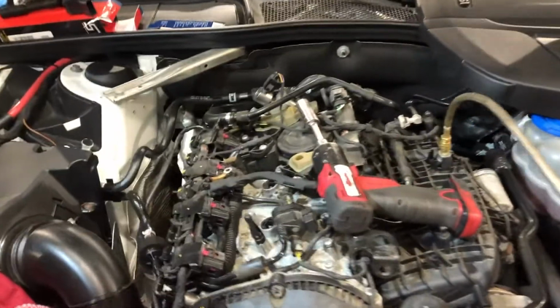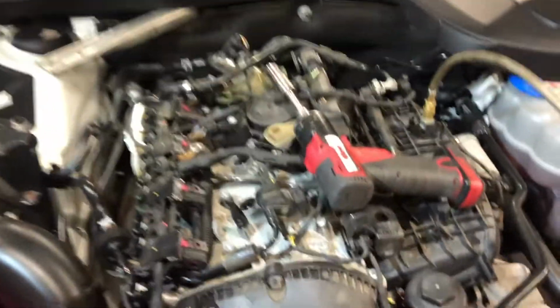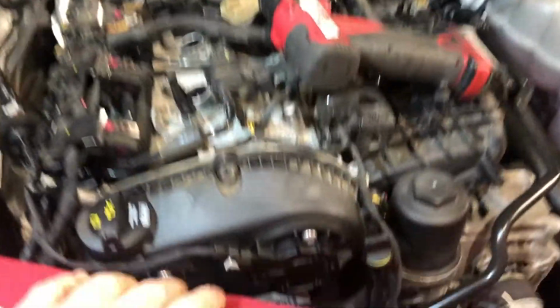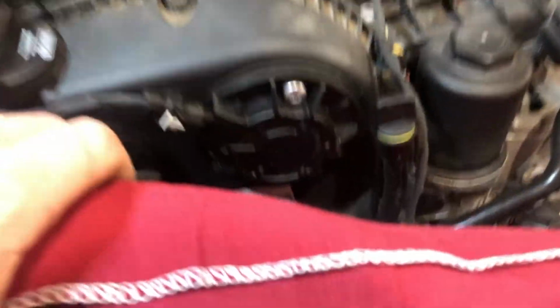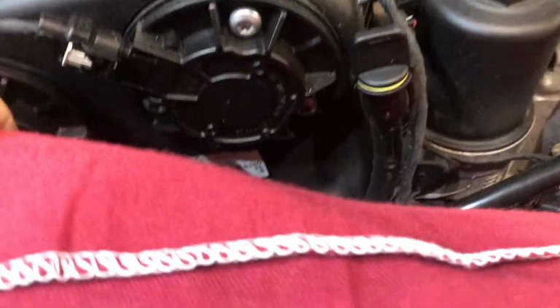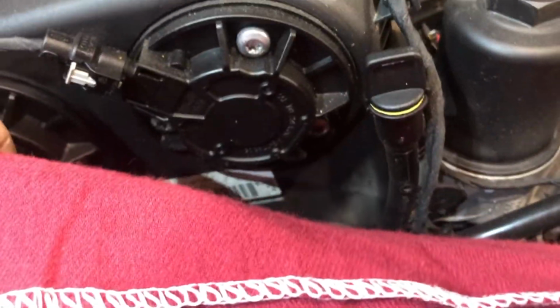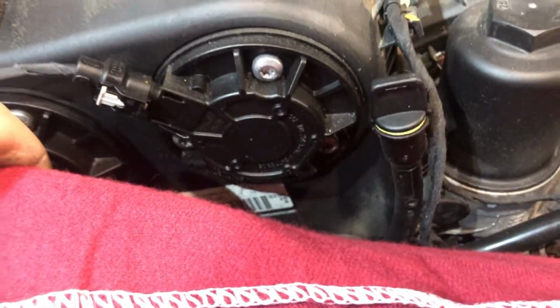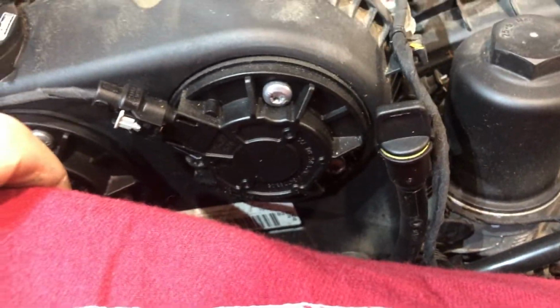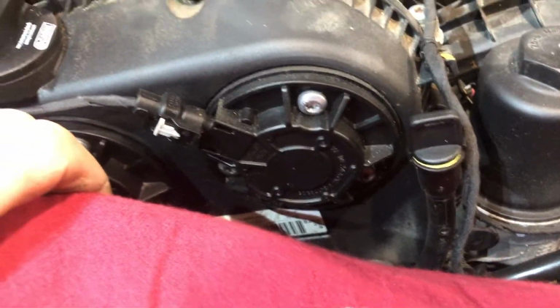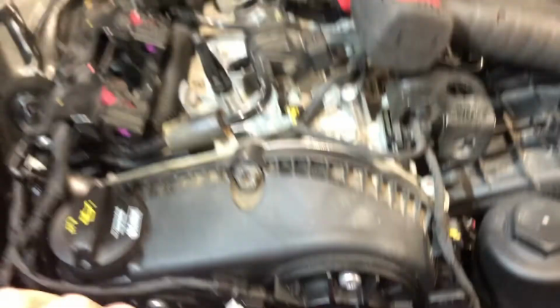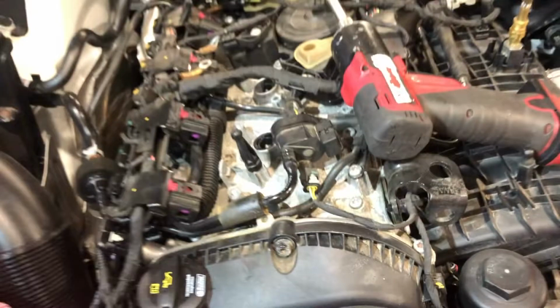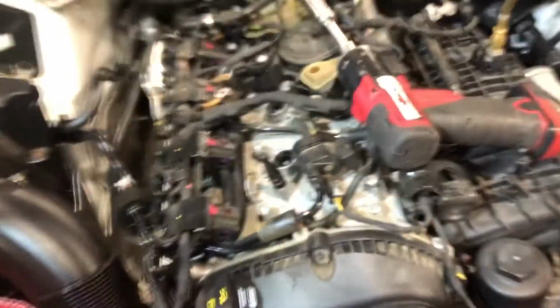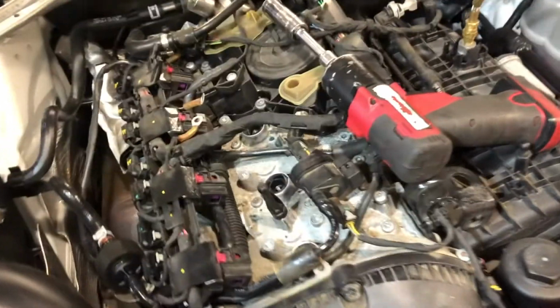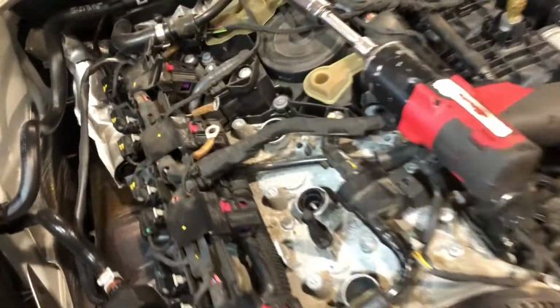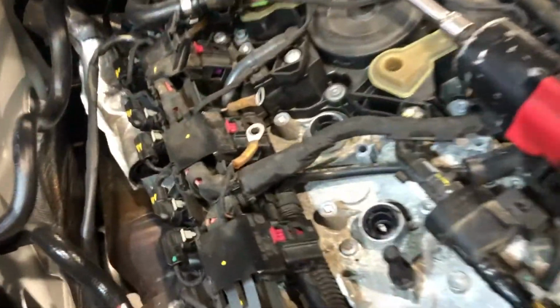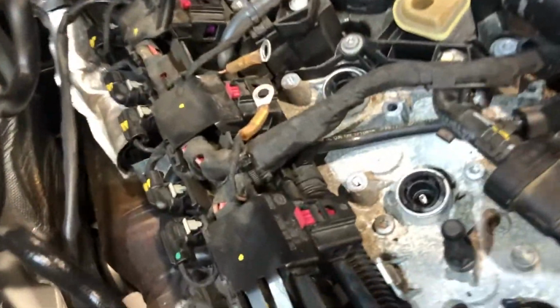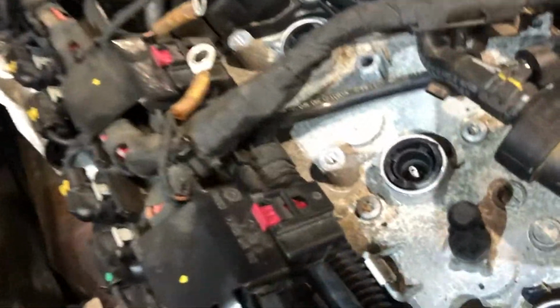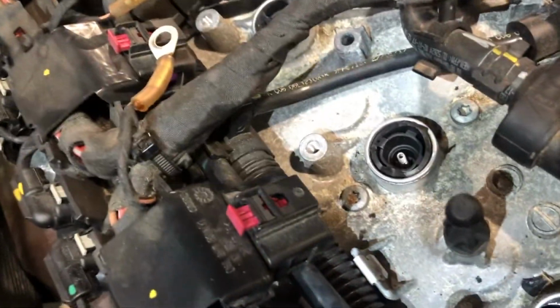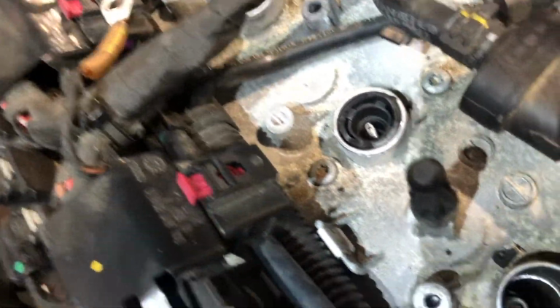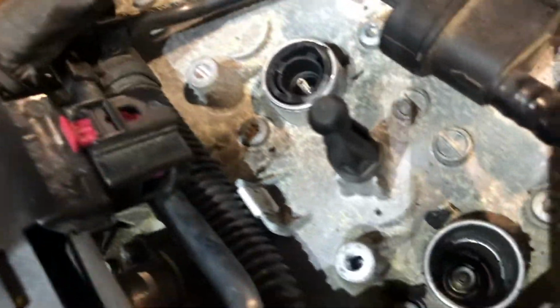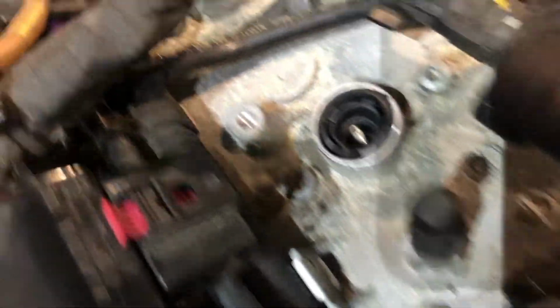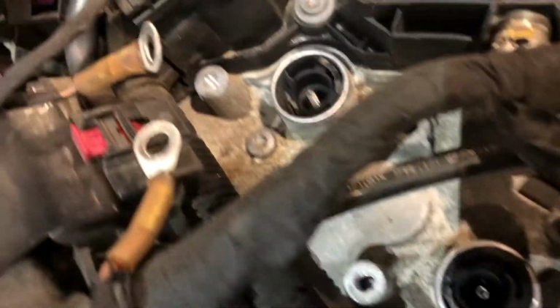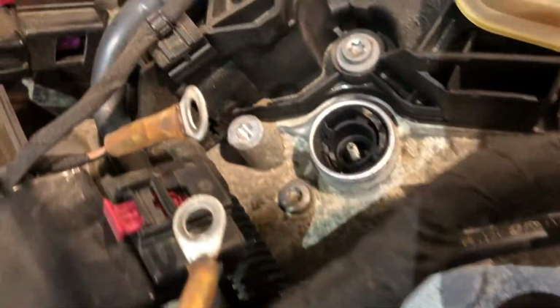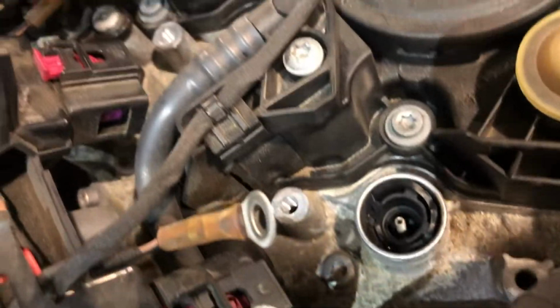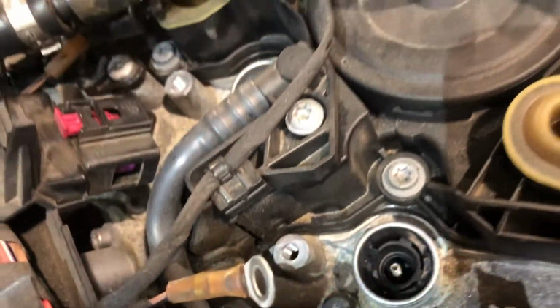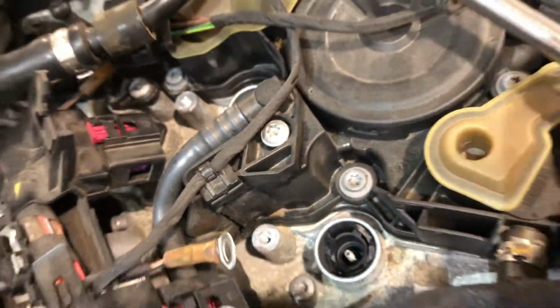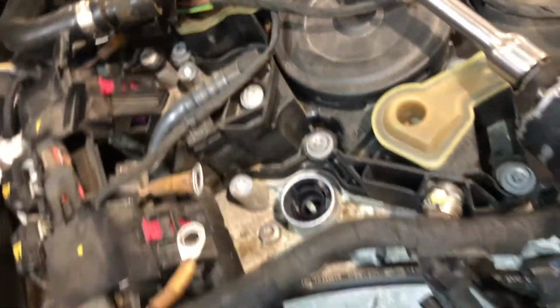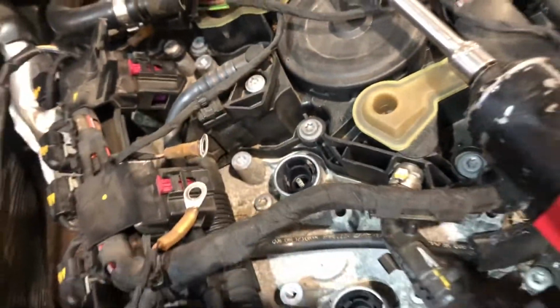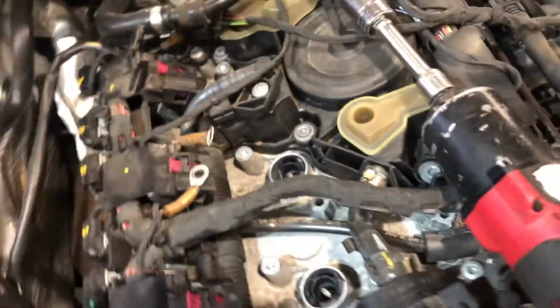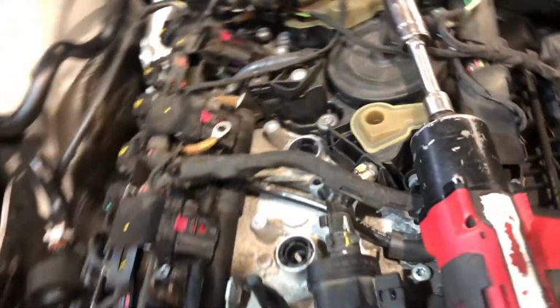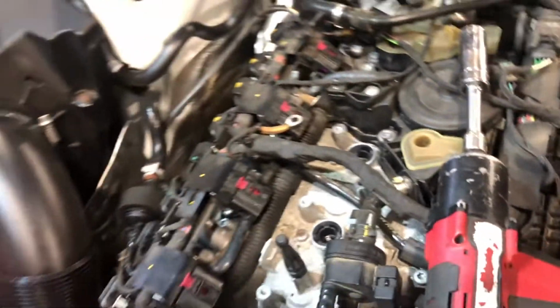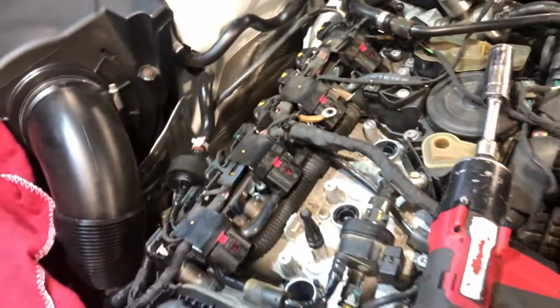What engine is this? This is a CYMA engine. Coil pack boots are stuck in here as you can see. What we're going to do is an easy way to extract them.